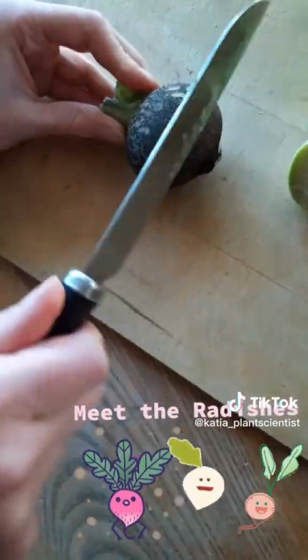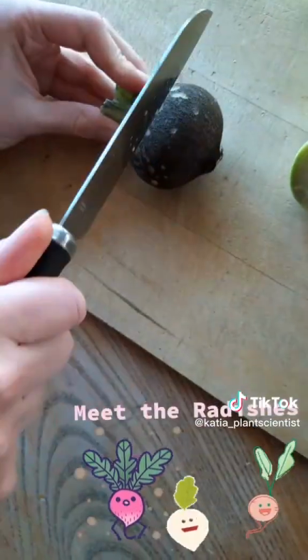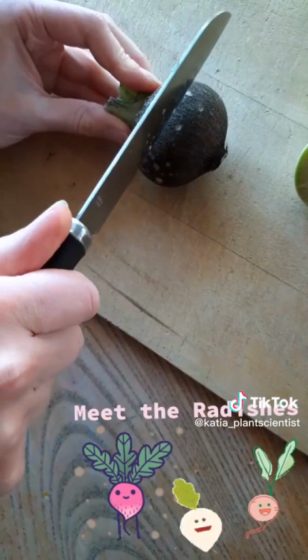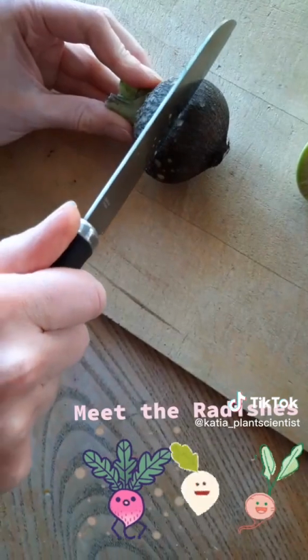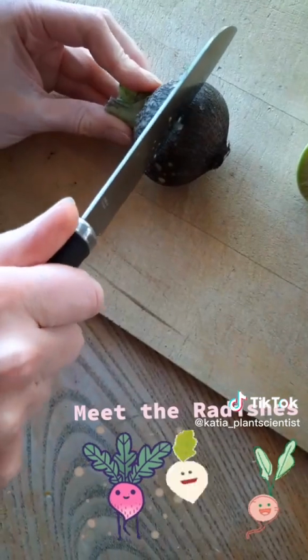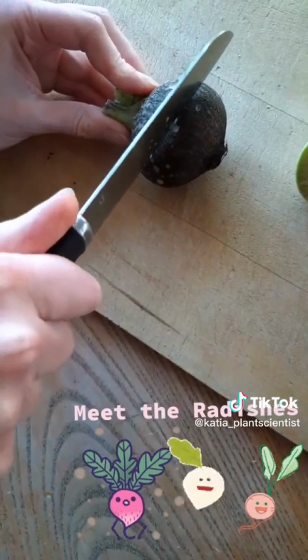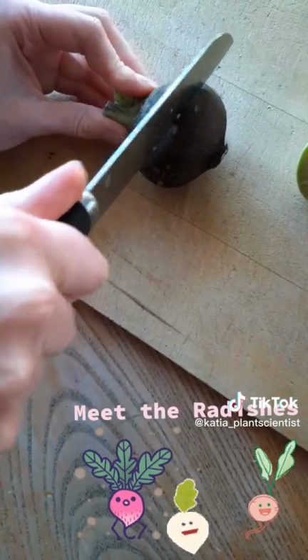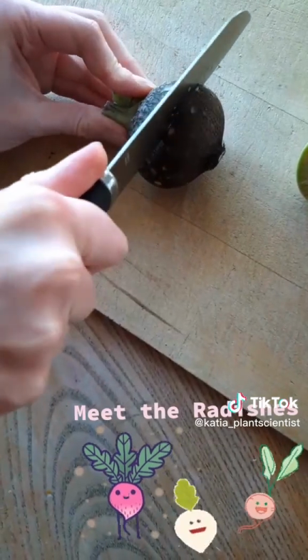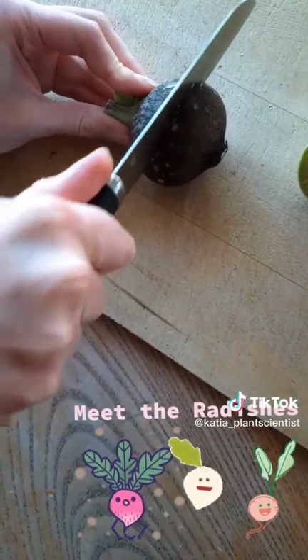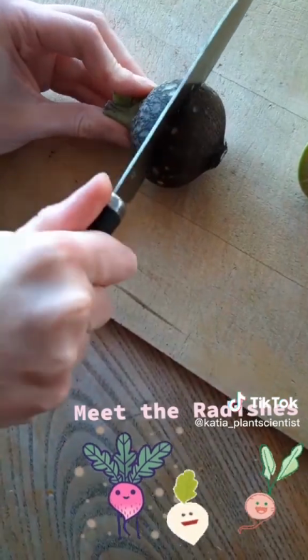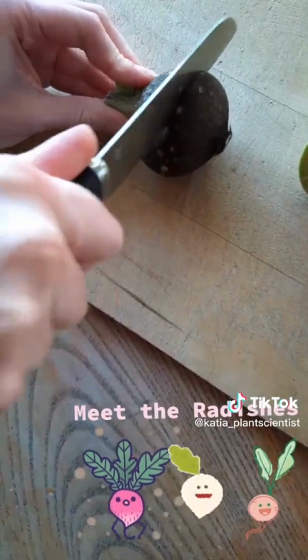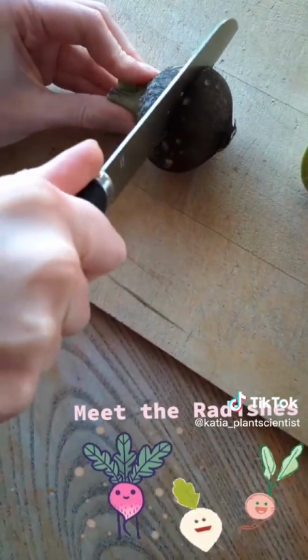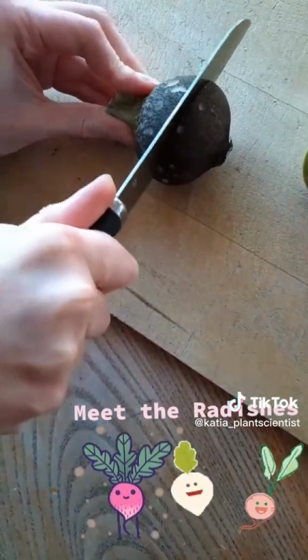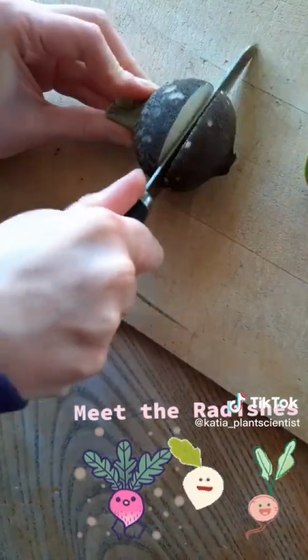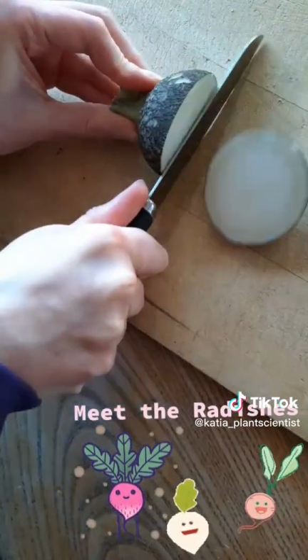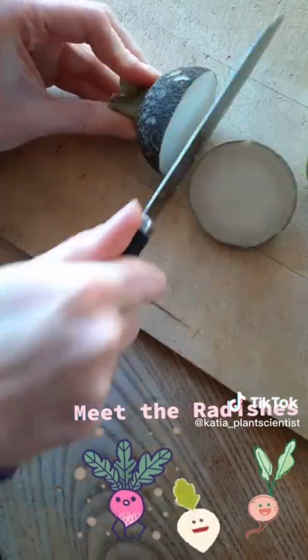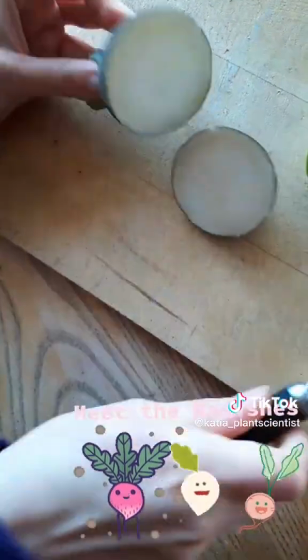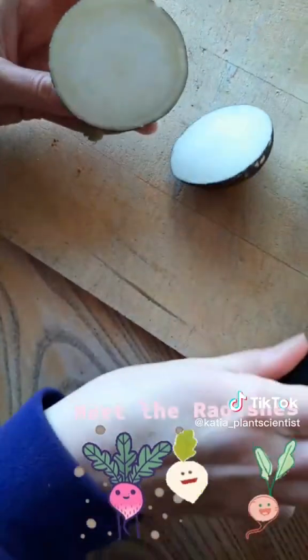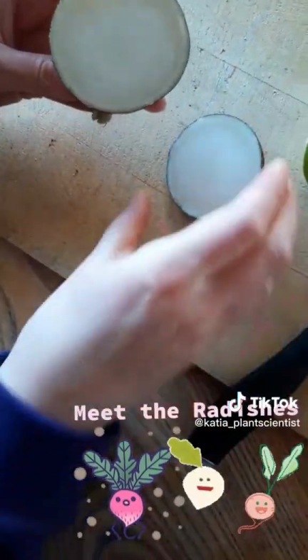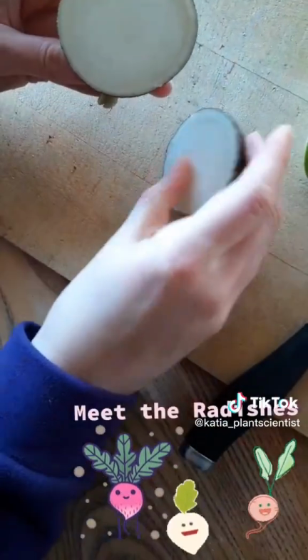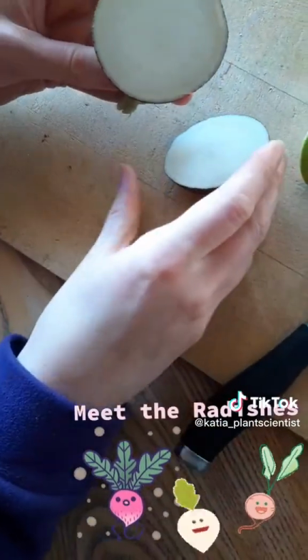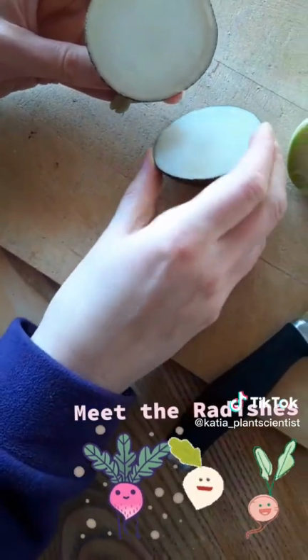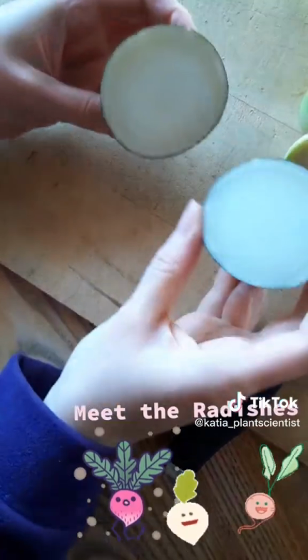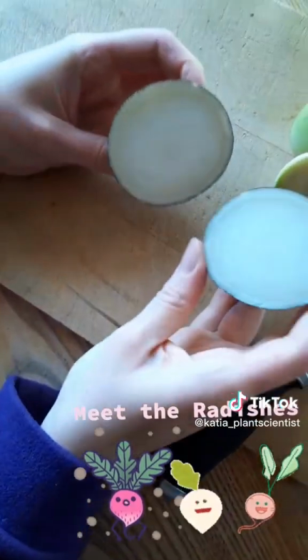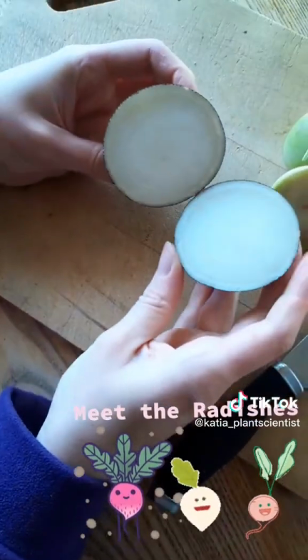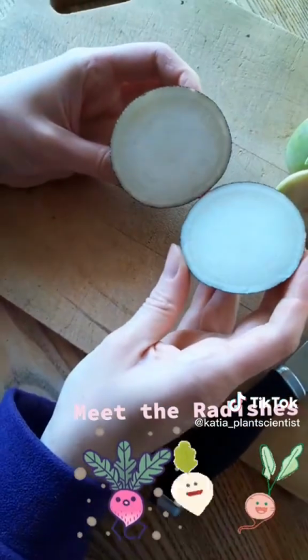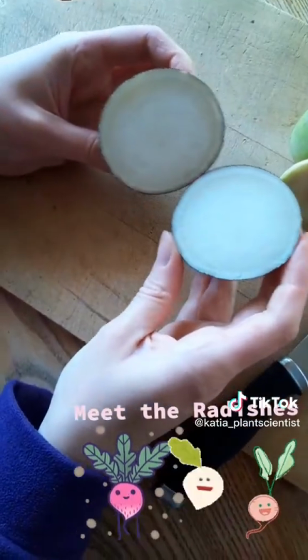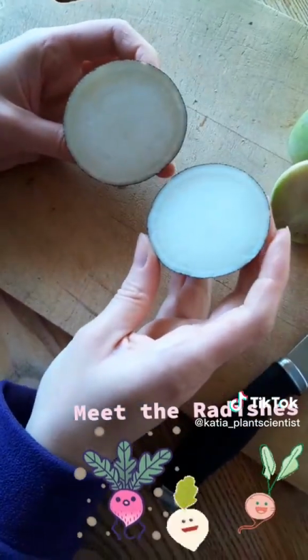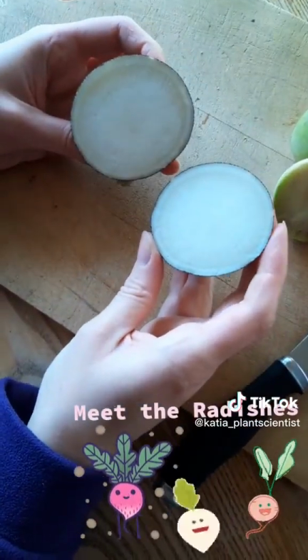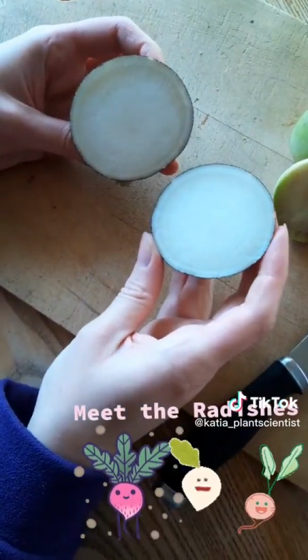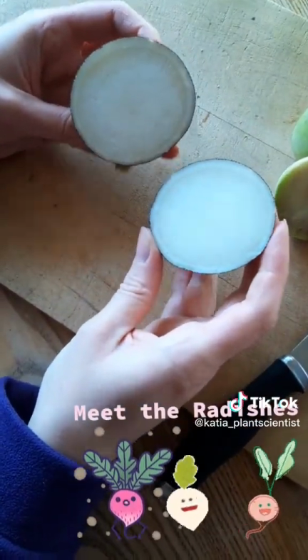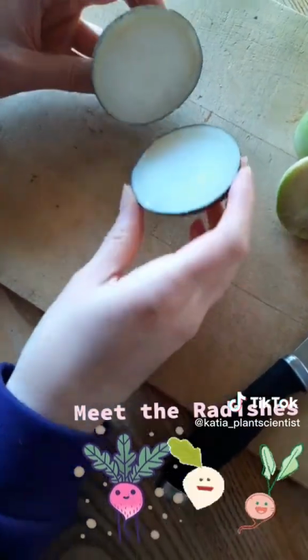inside it's a pure snowy white, and this is a very spicy radish.